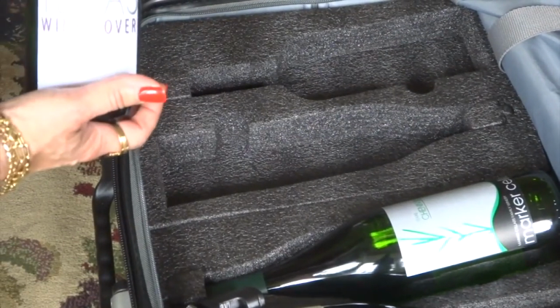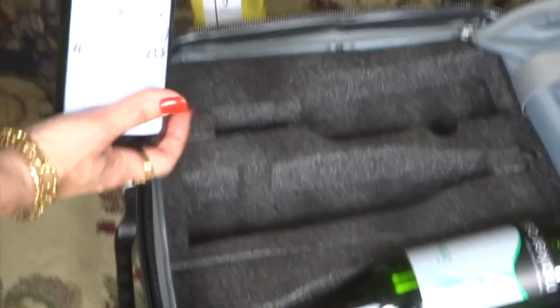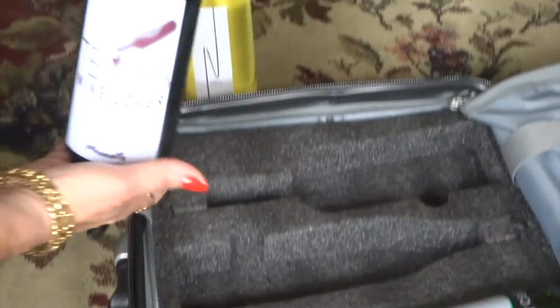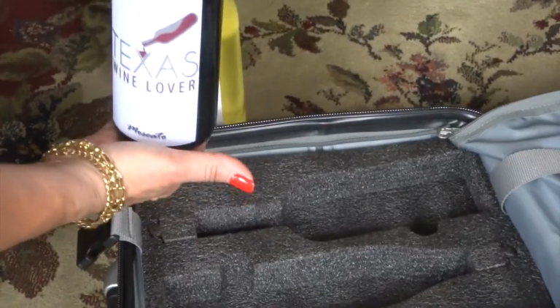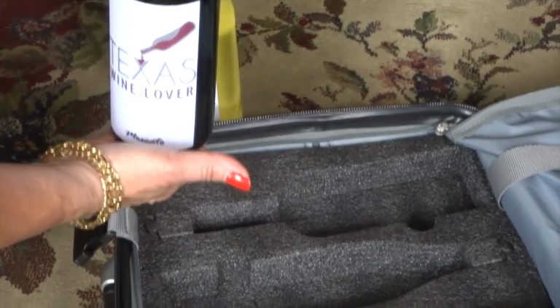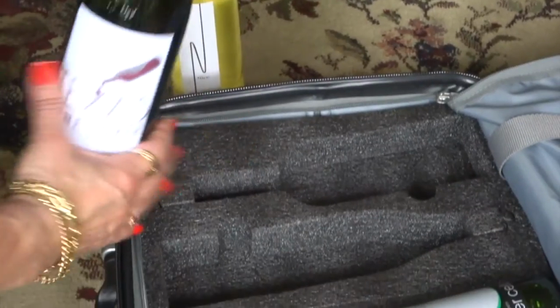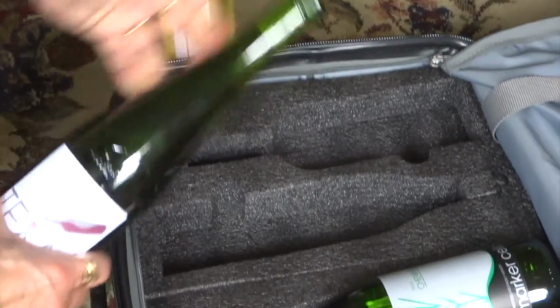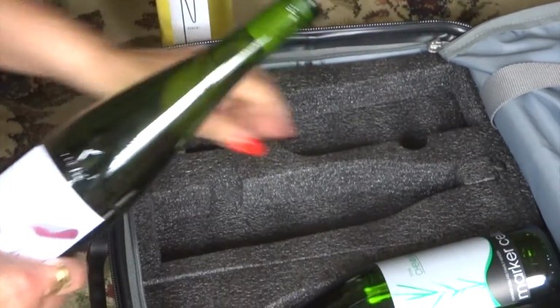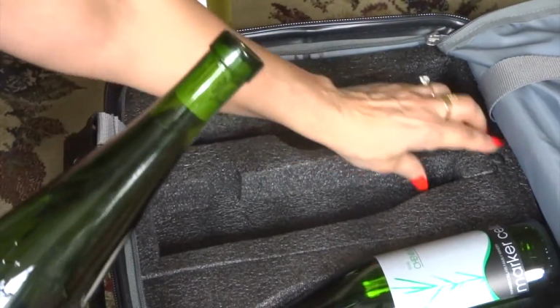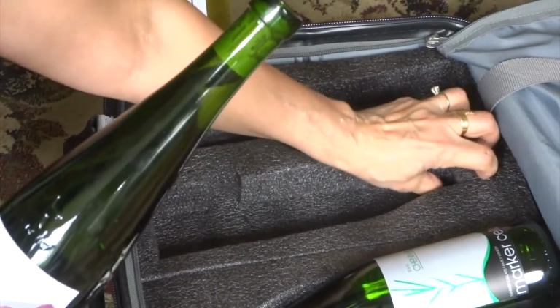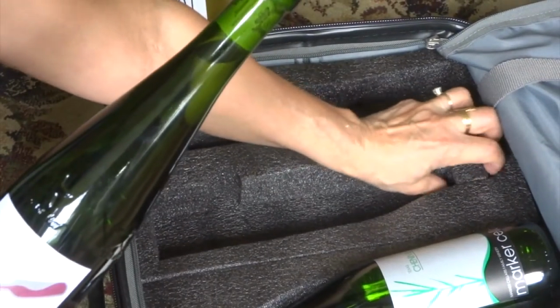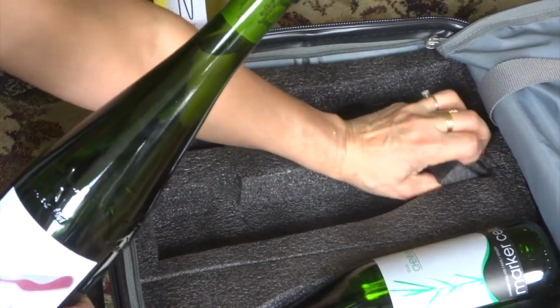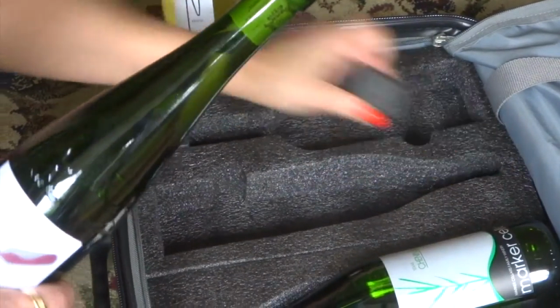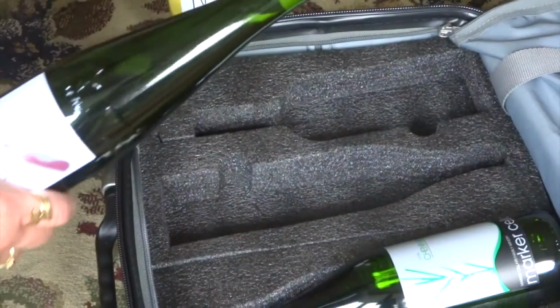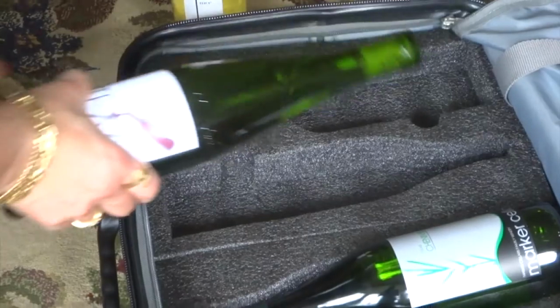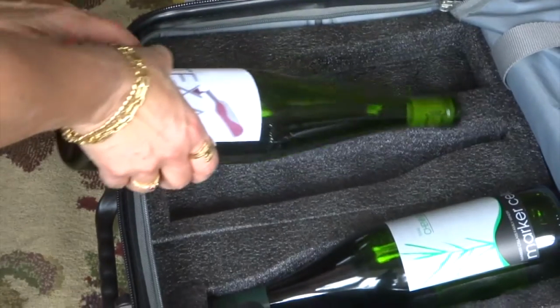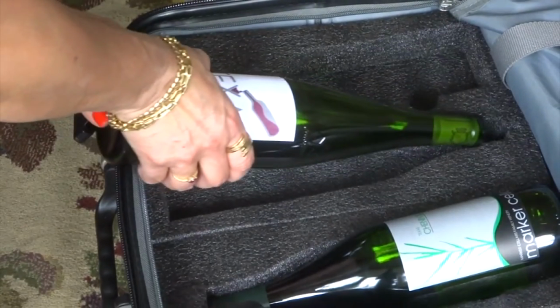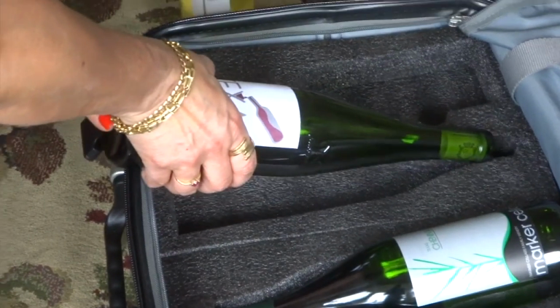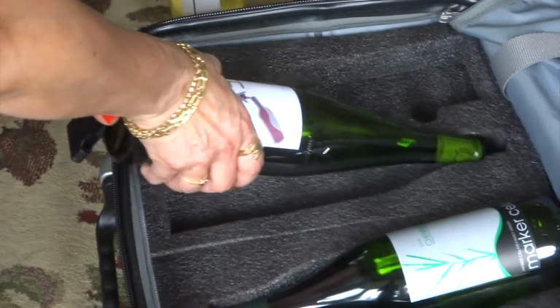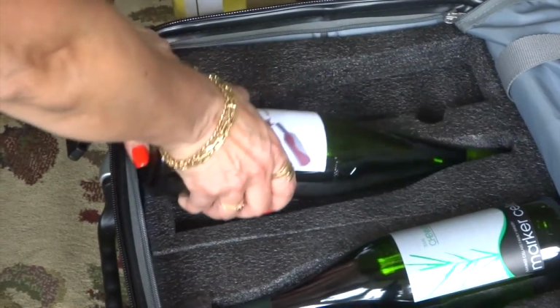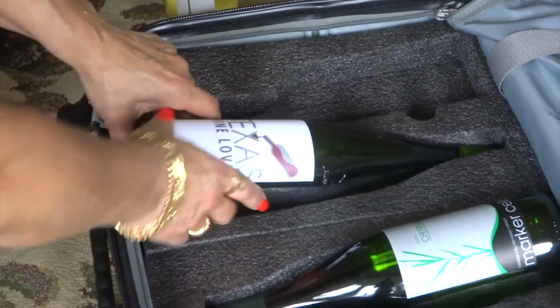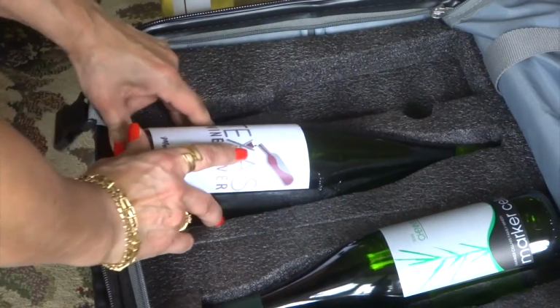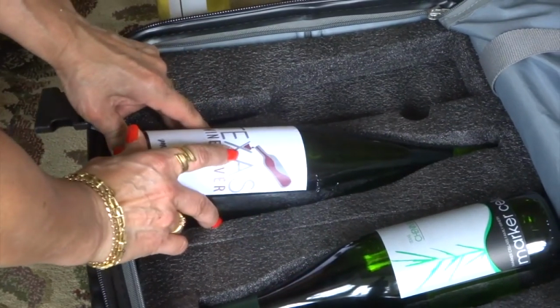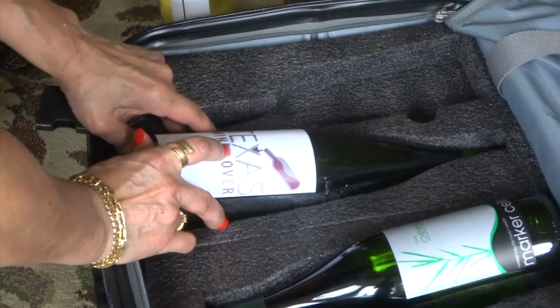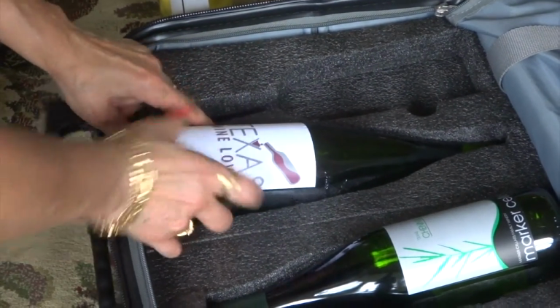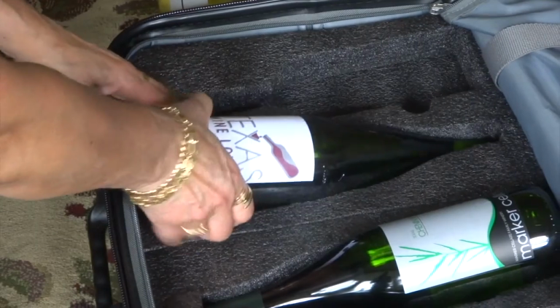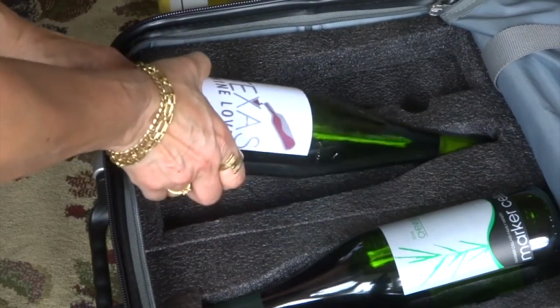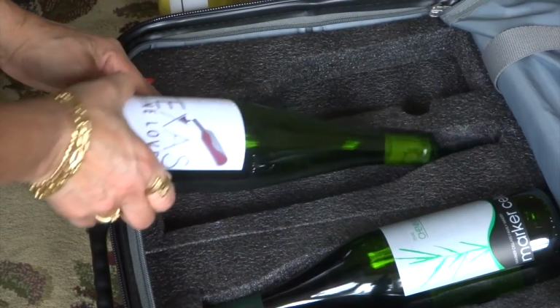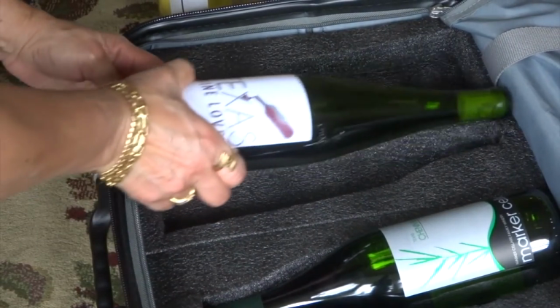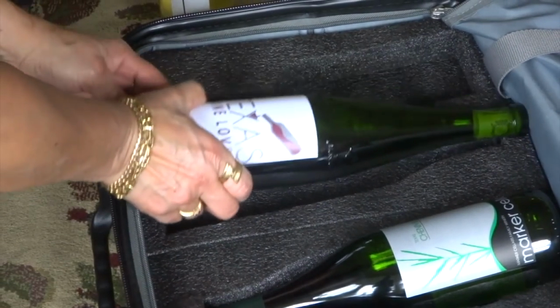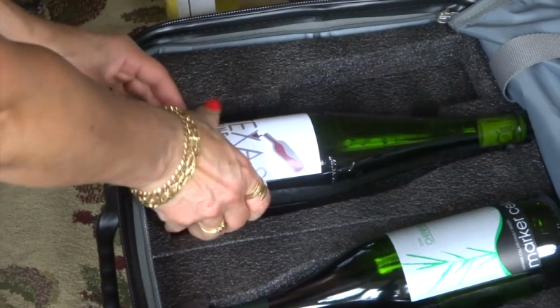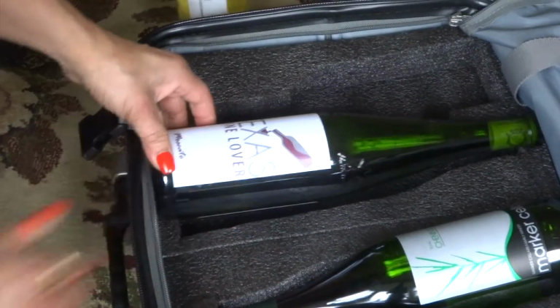The only negative thing is that you cannot fit a tall bottle like a Riesling bottle in the Vingard Valise Petite. If you need that kind of storage, the larger Vingard Valise suitcase will hold those types of bottles.